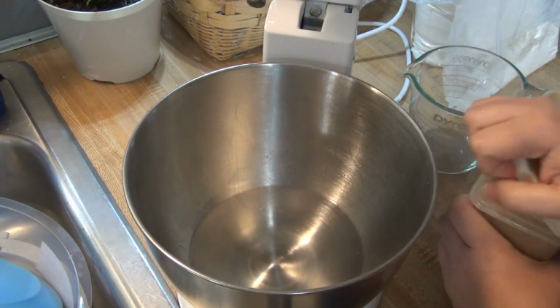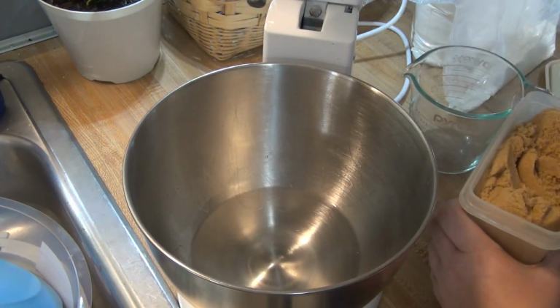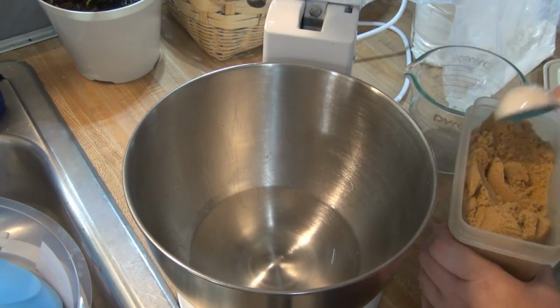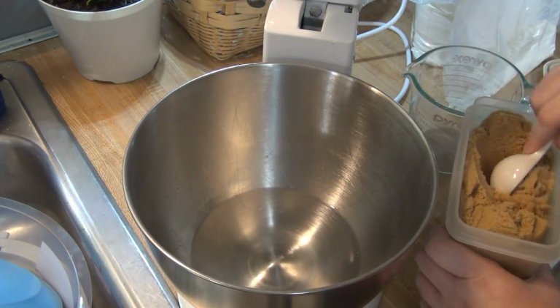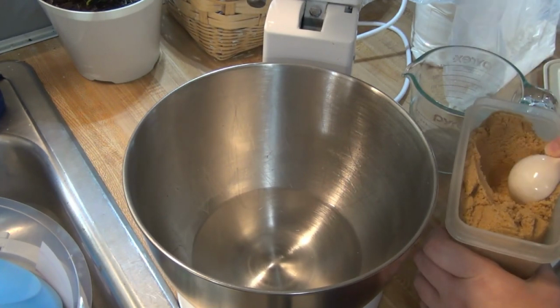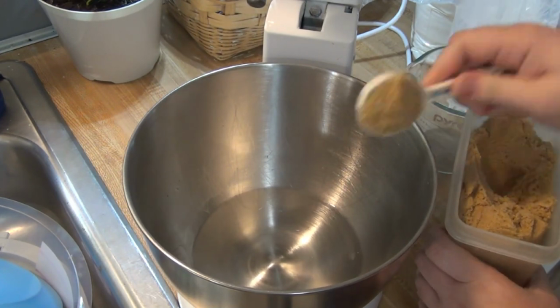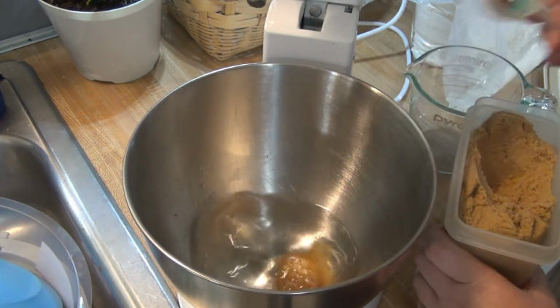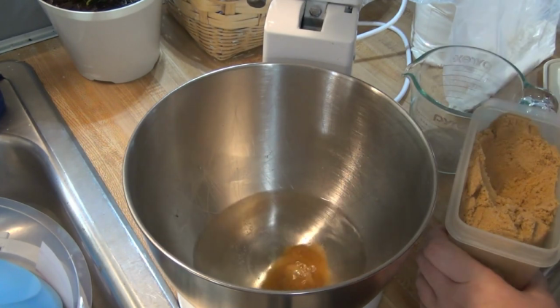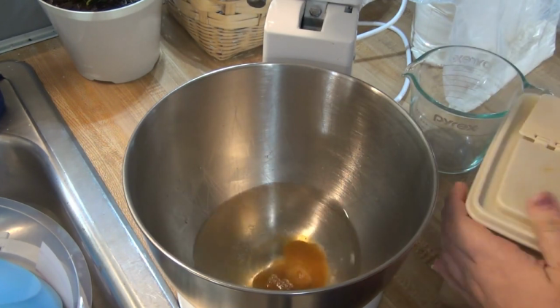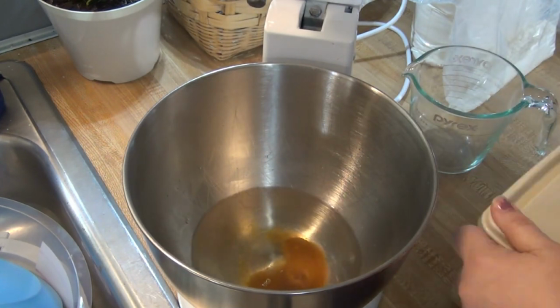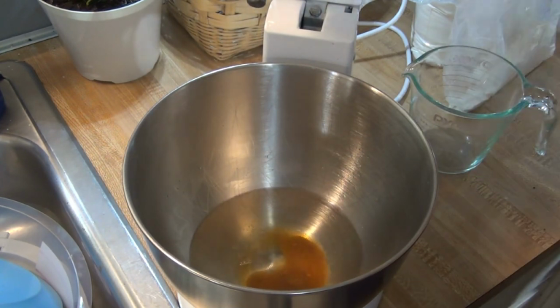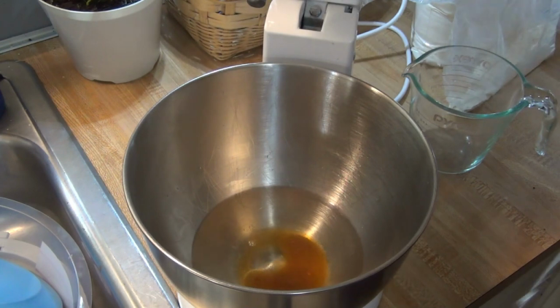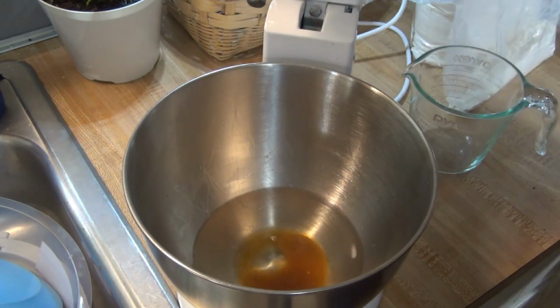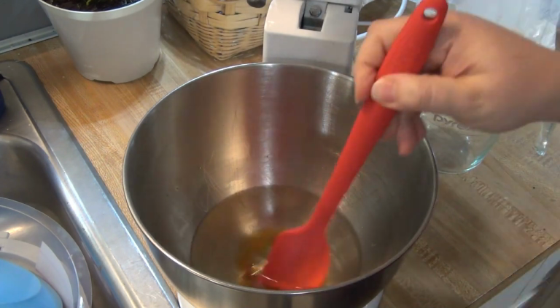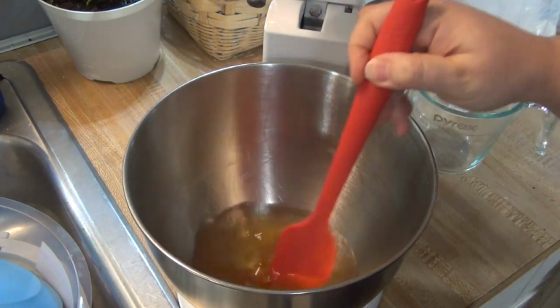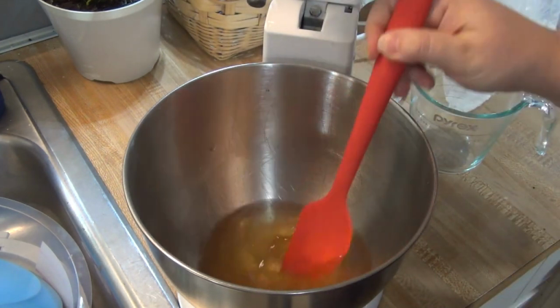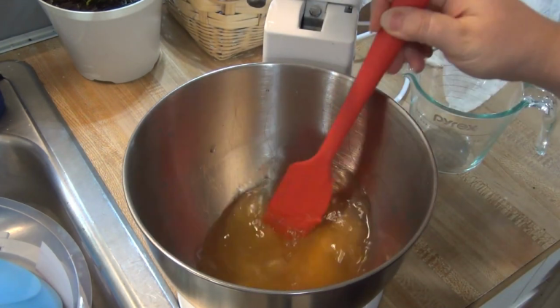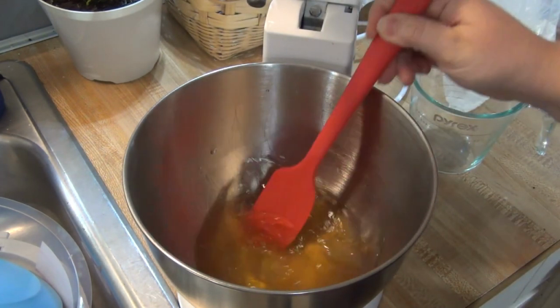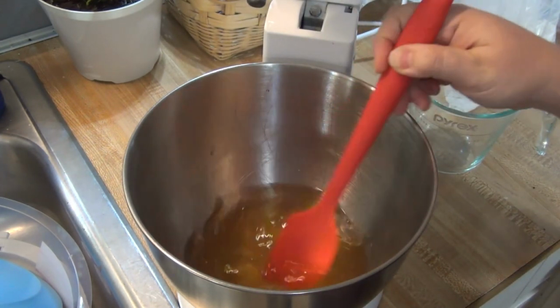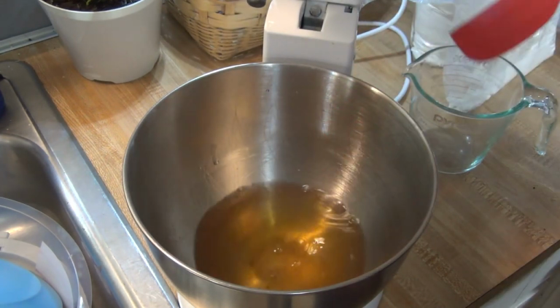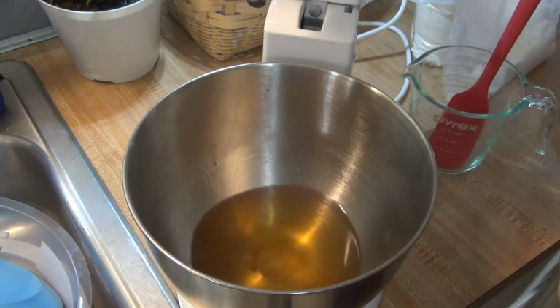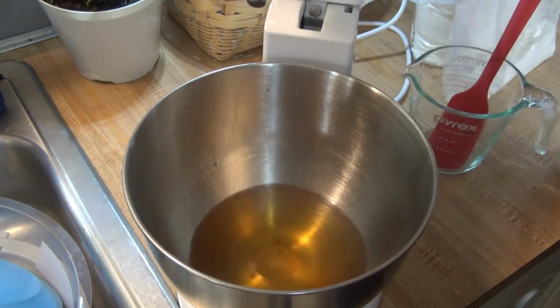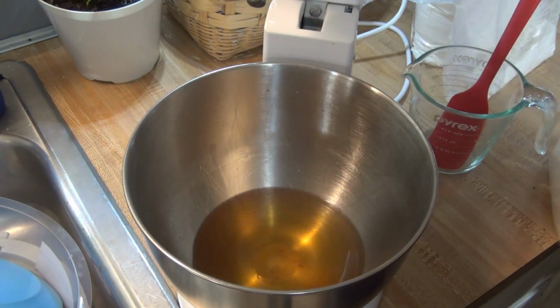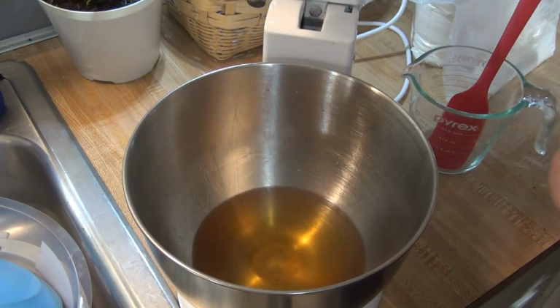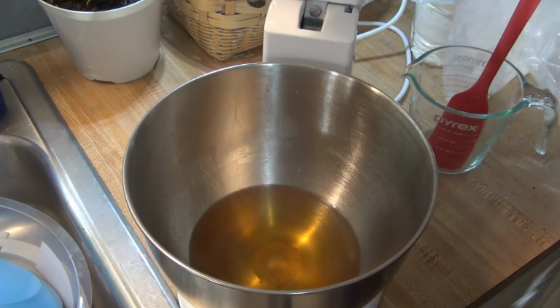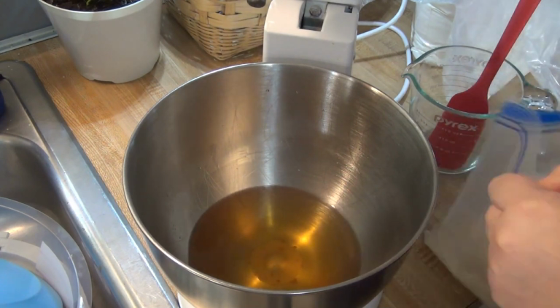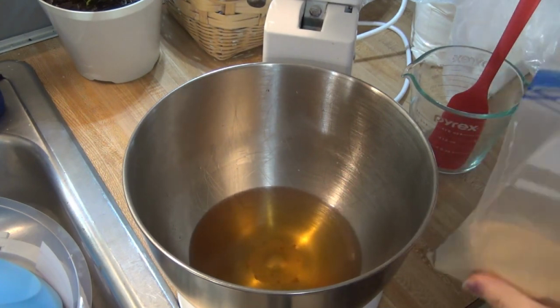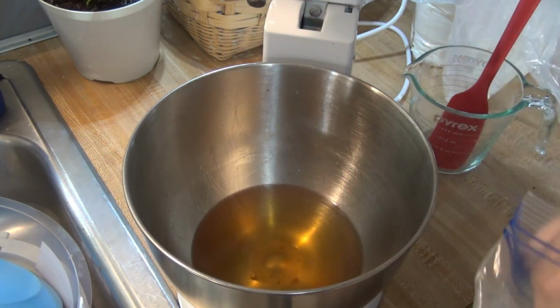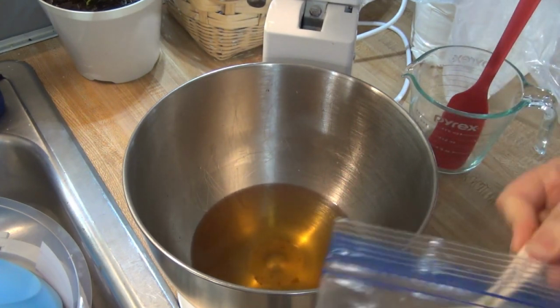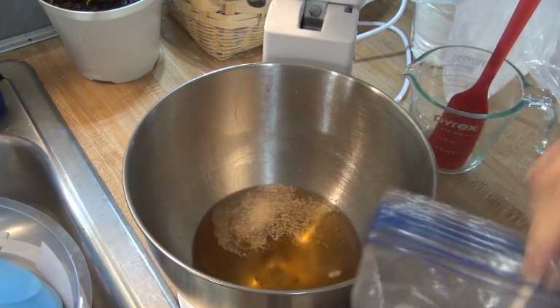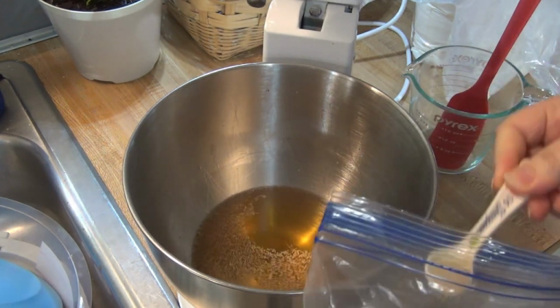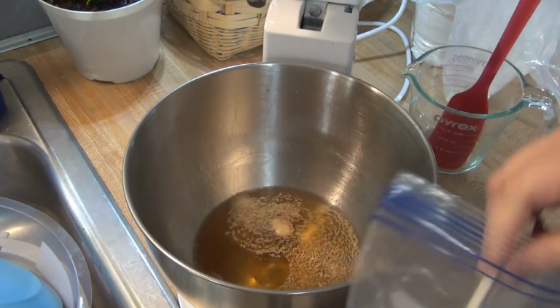To the bowl of my mixer, I added in one and one third cups of warm water and one tablespoon of brown sugar. I stirred that around and then I added in two and a quarter teaspoons of yeast and I let that proof for about five minutes until it was foamy.